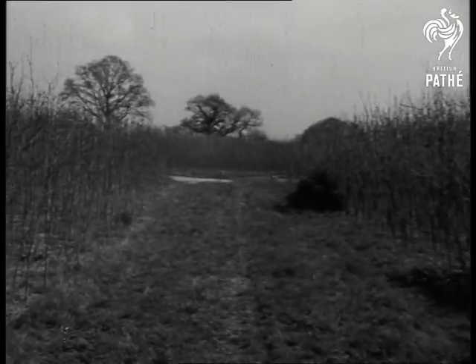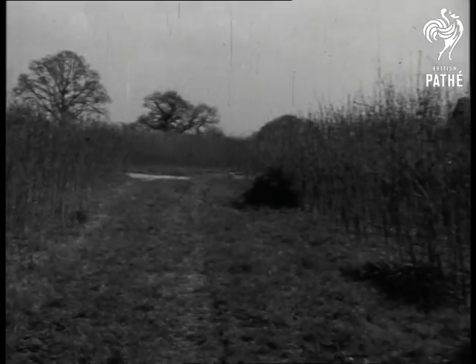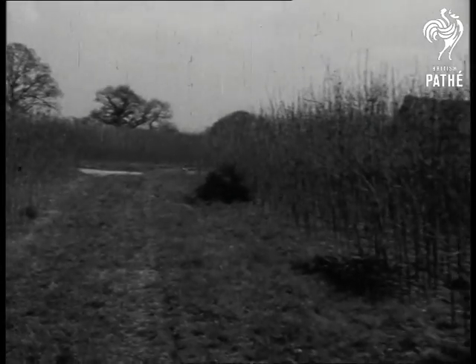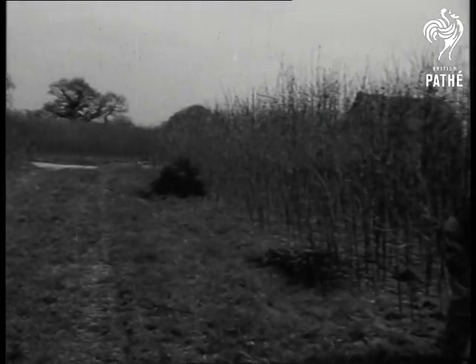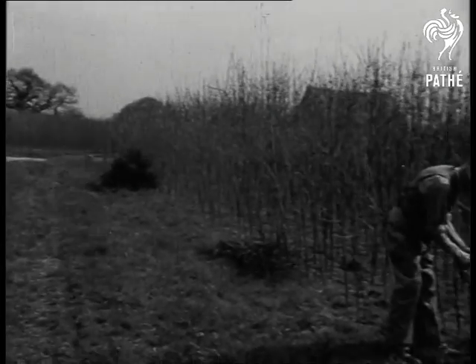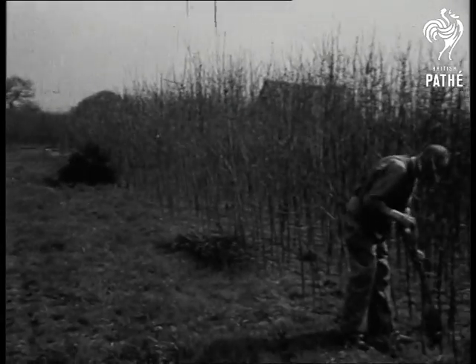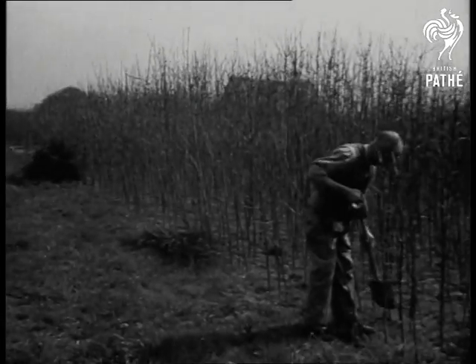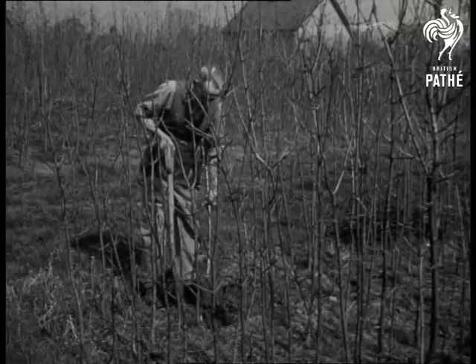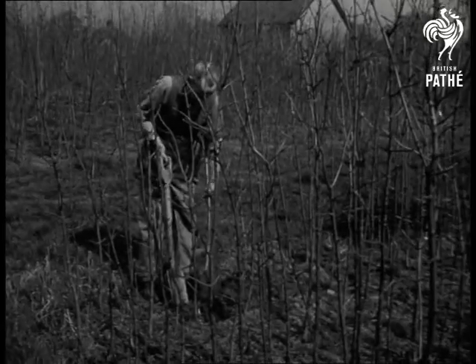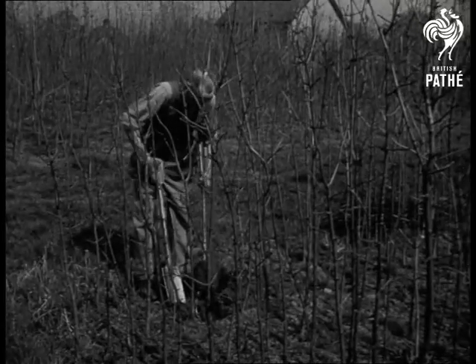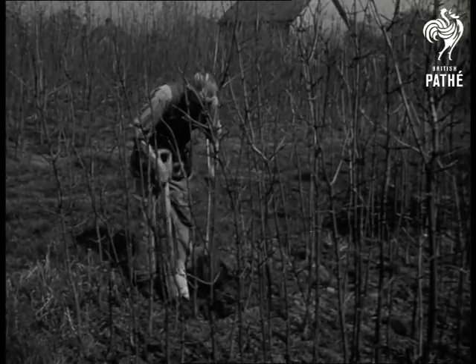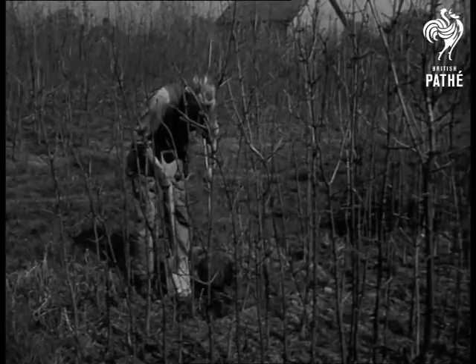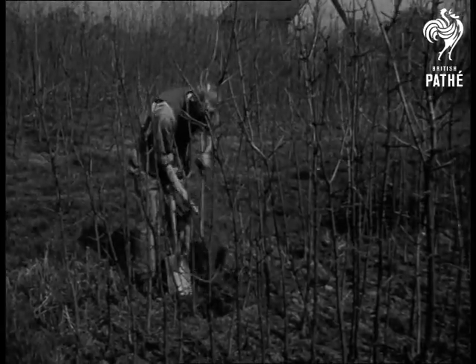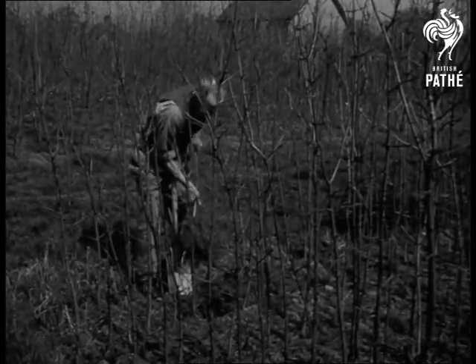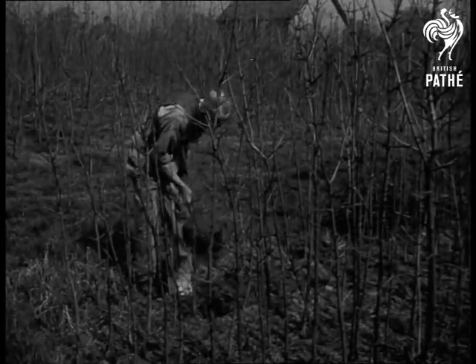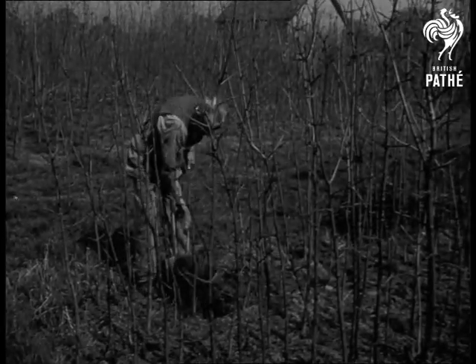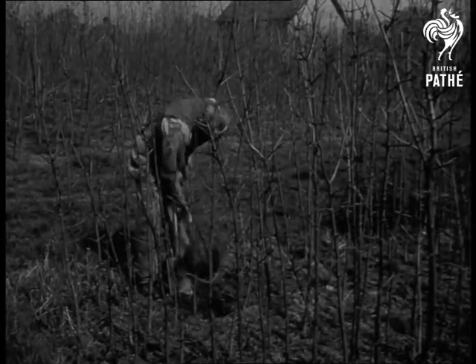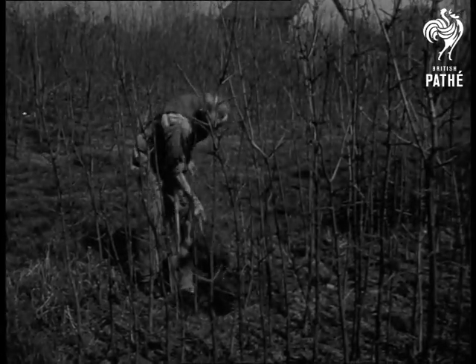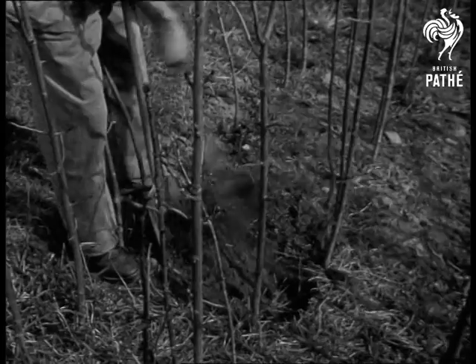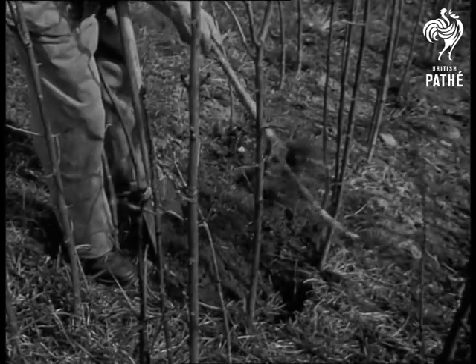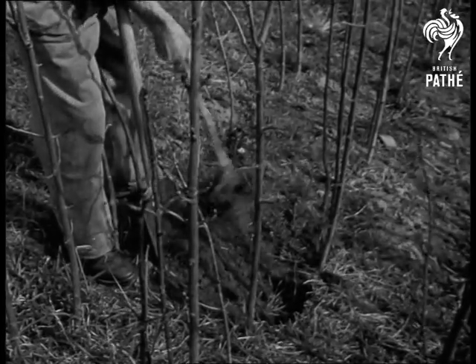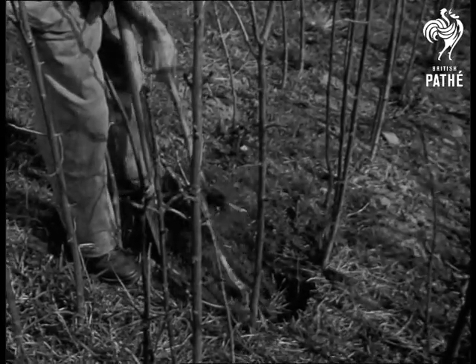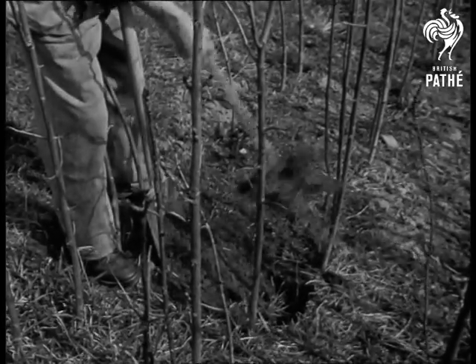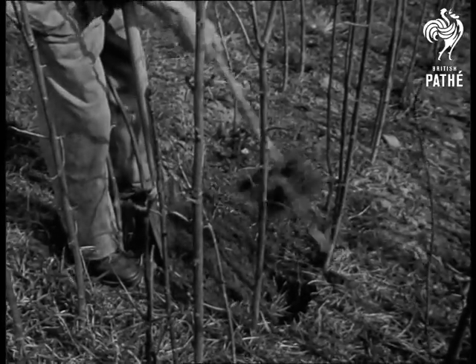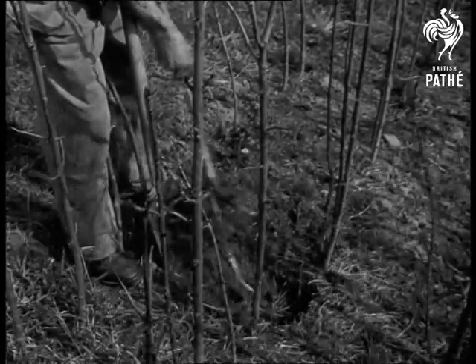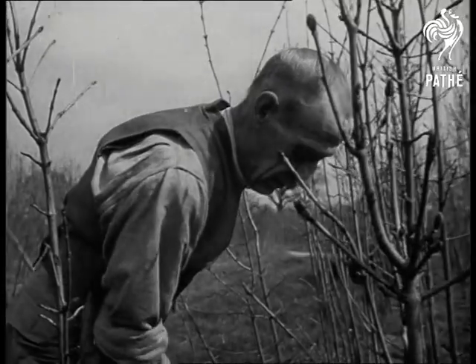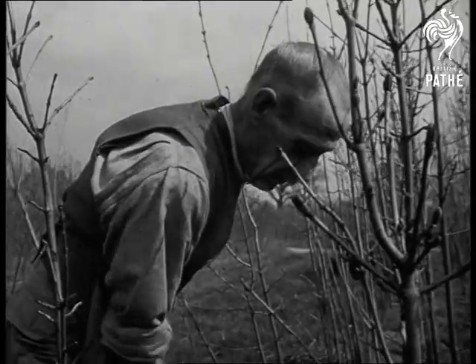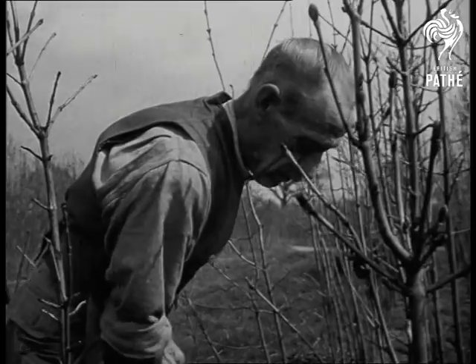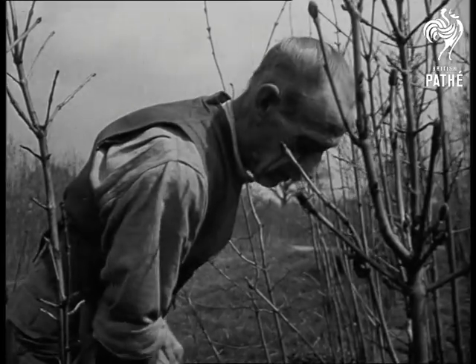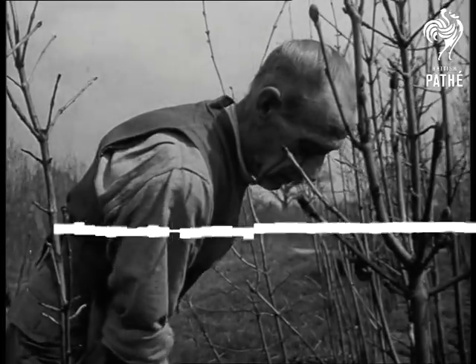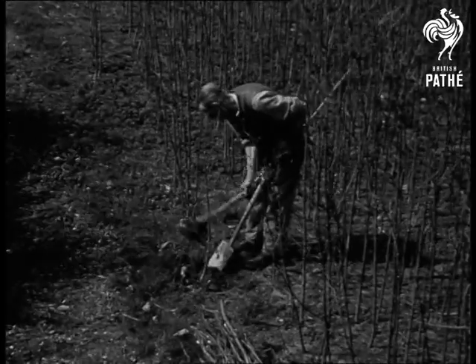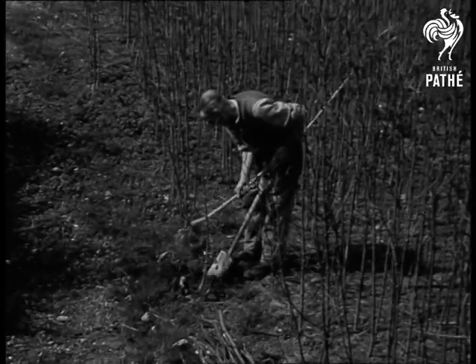Down at Godalming in Surrey is a farm with a difference. They don't grow wheat or barley, turnips or manglewurzels. The only crop they're interested in is walking sticks.